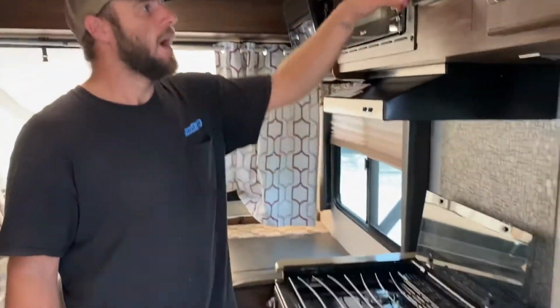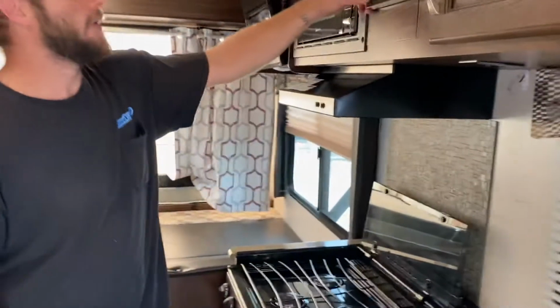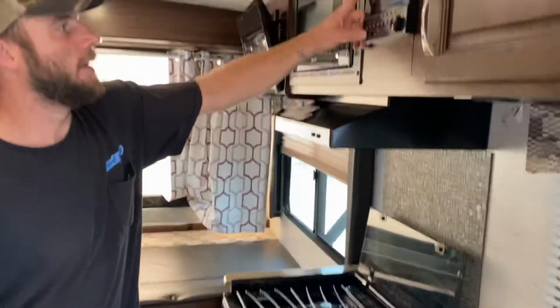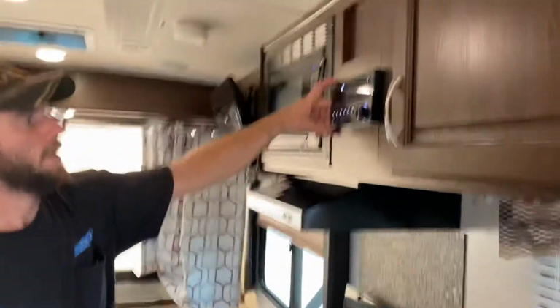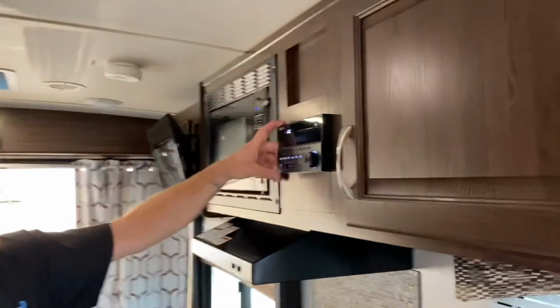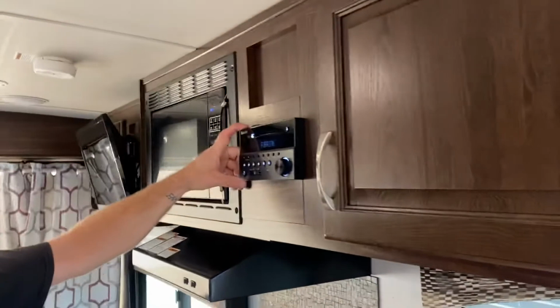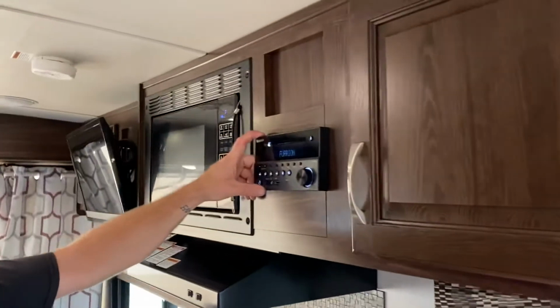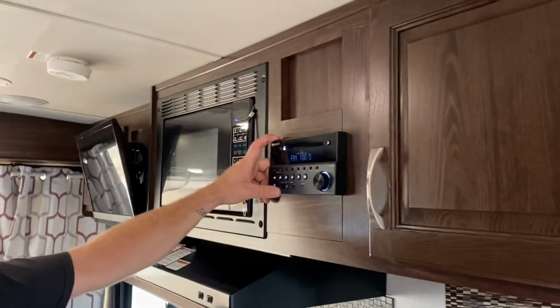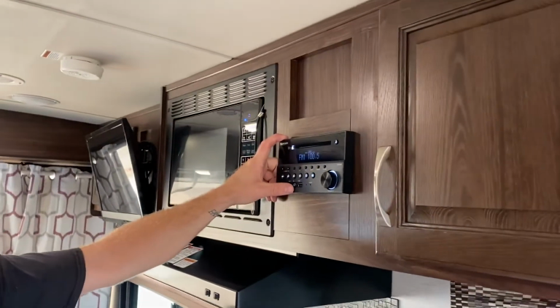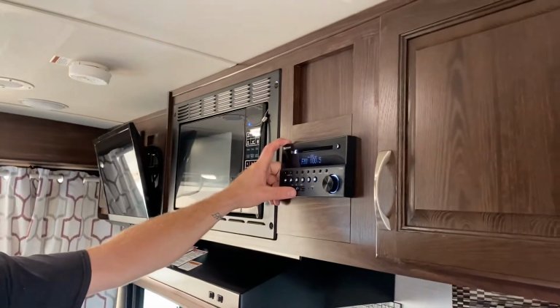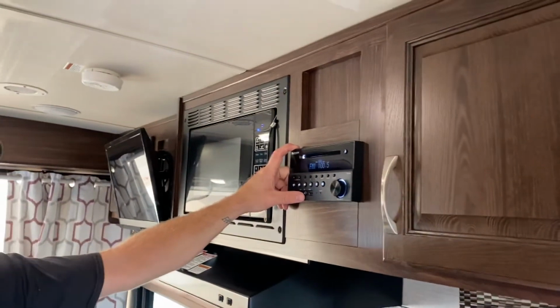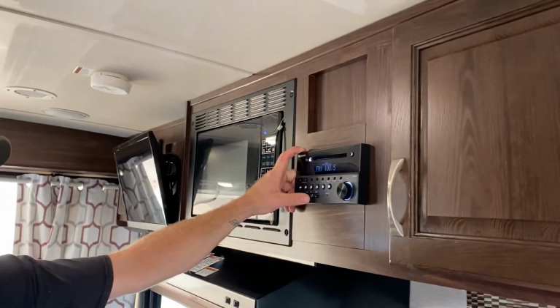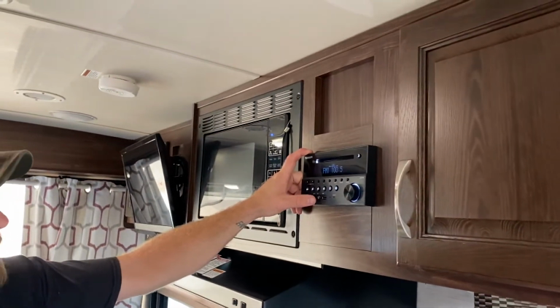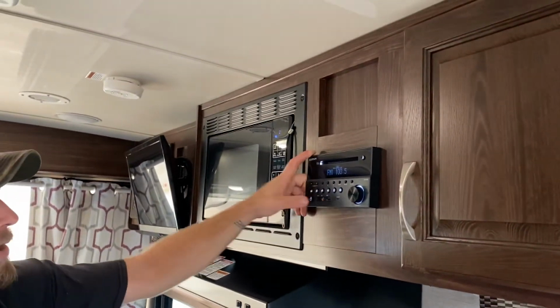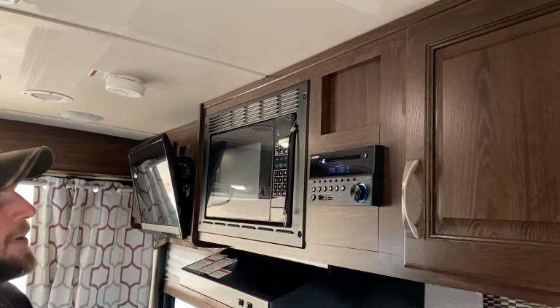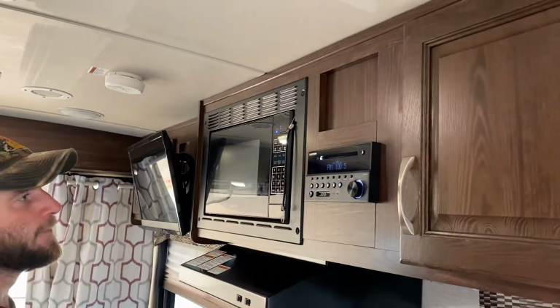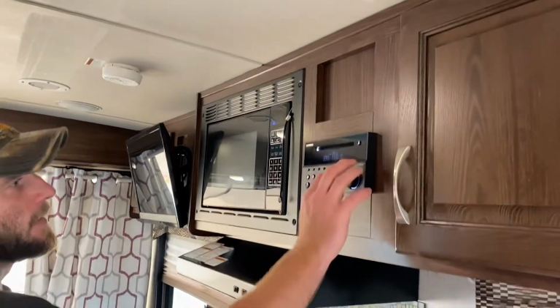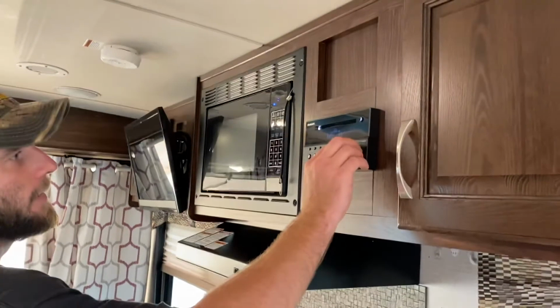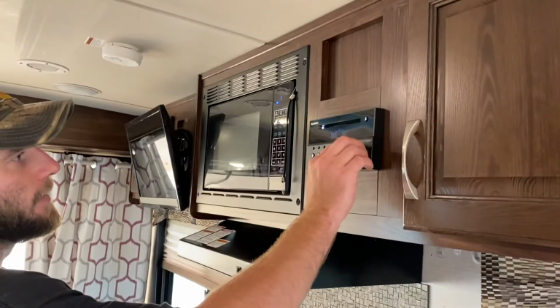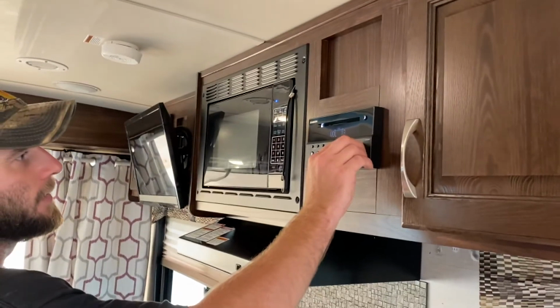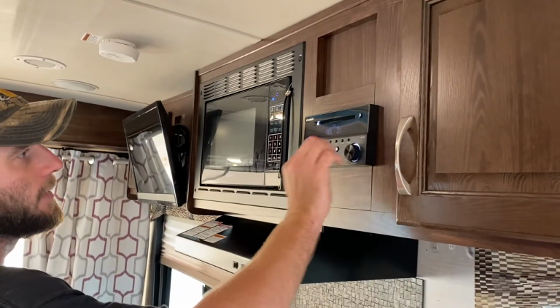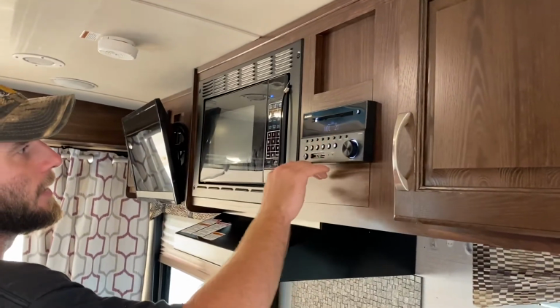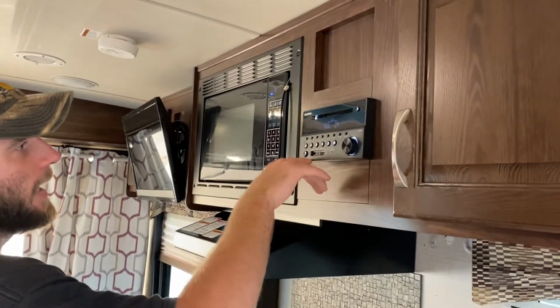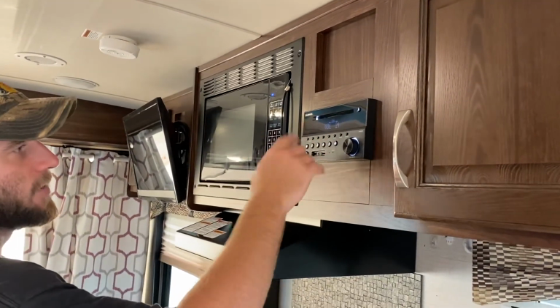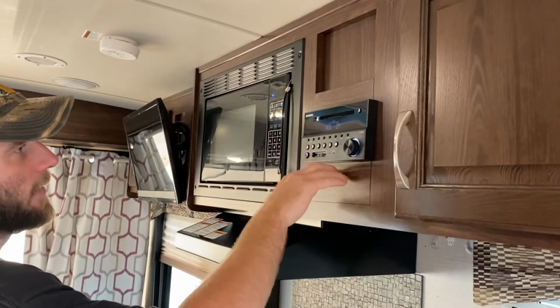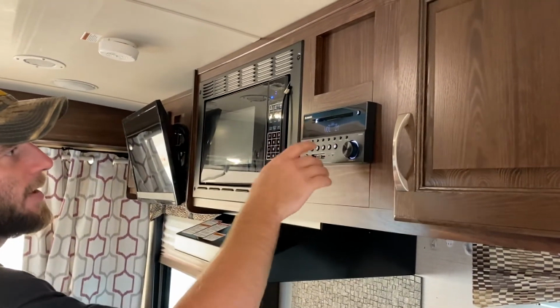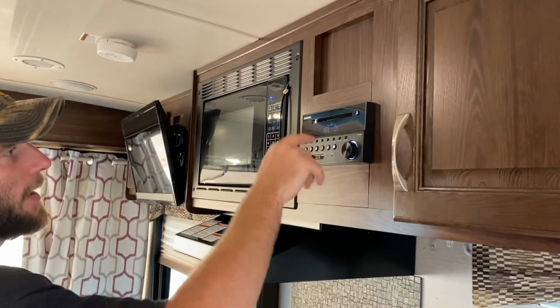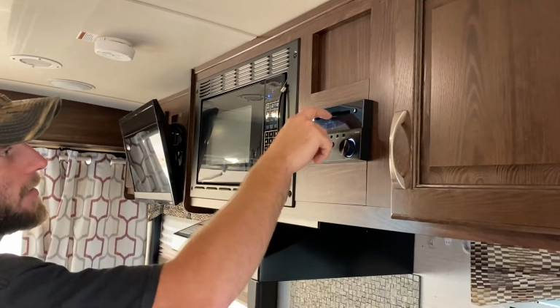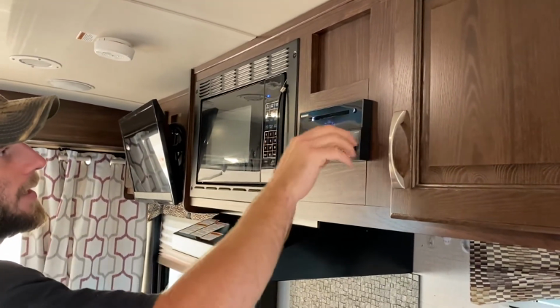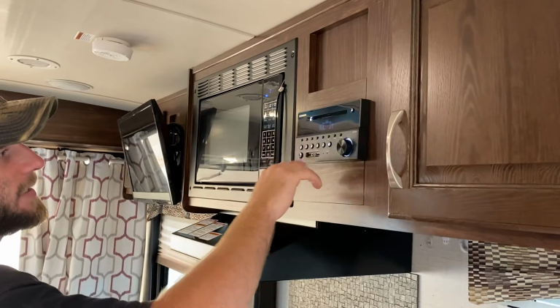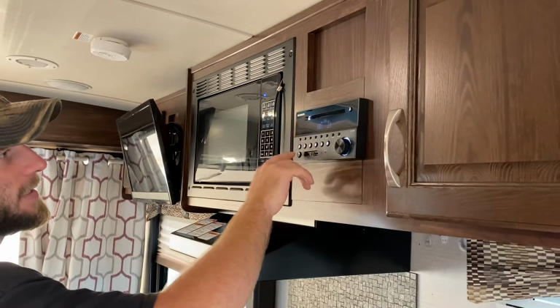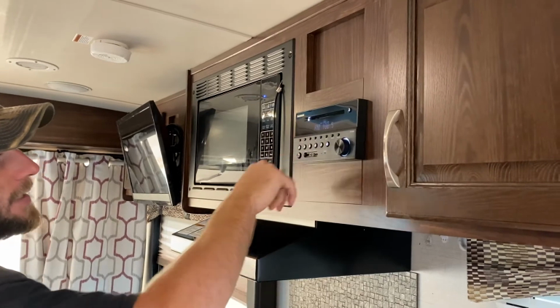Your radio here does Bluetooth as well as USB. It's just a regular AM/FM radio and also plays CDs and DVDs.